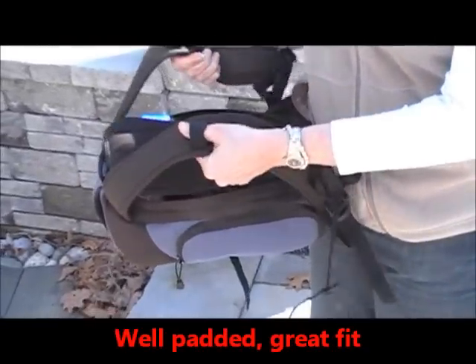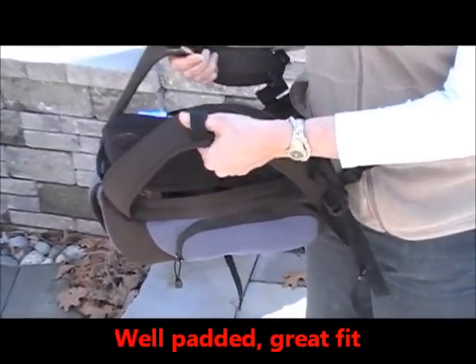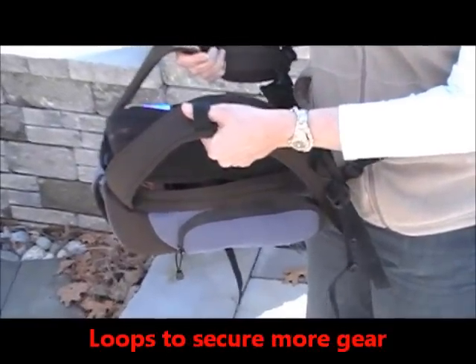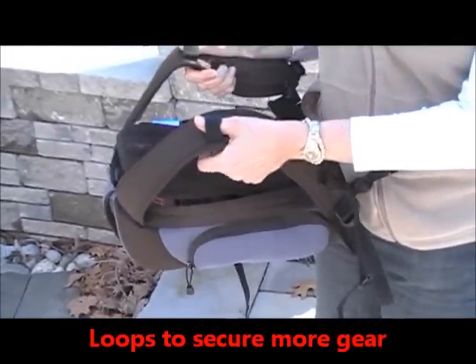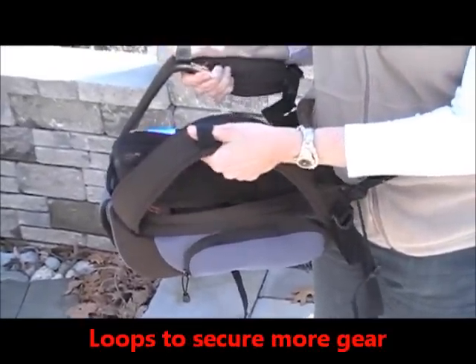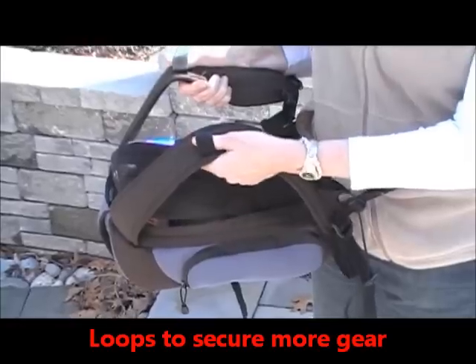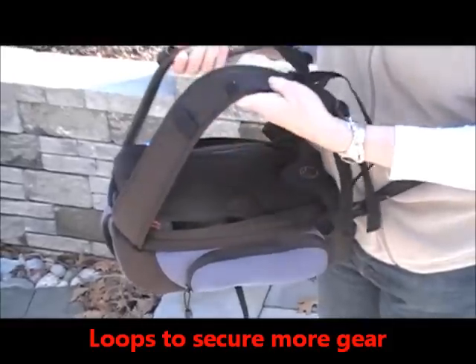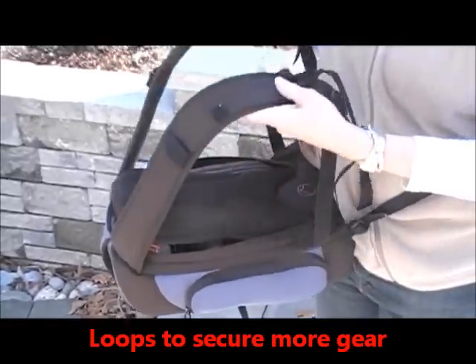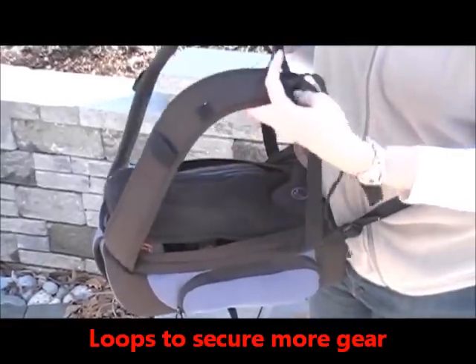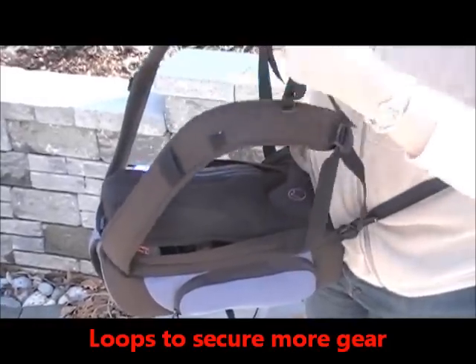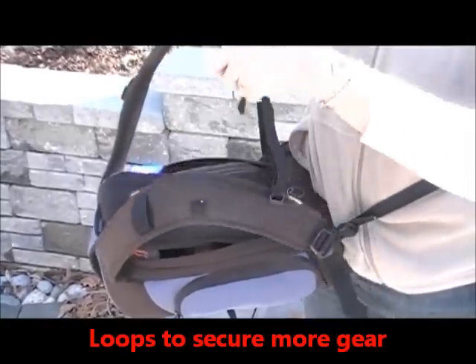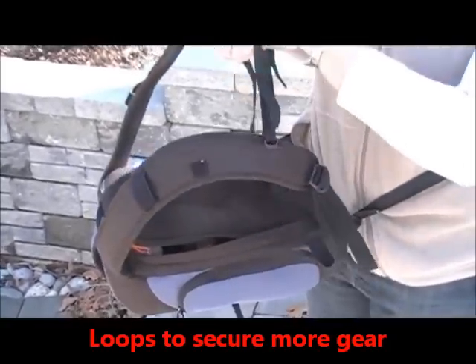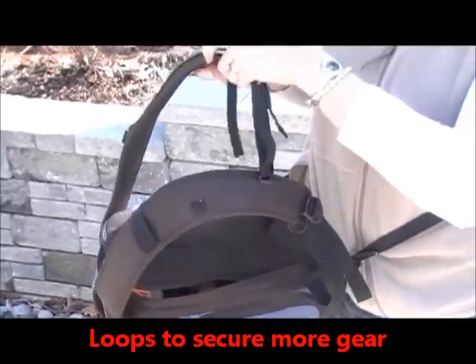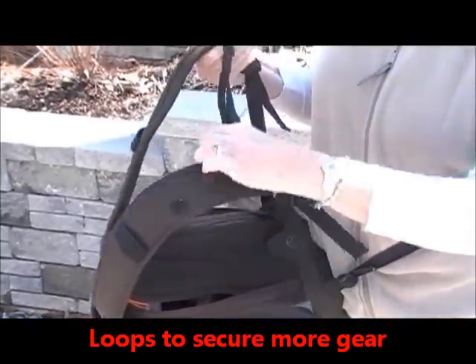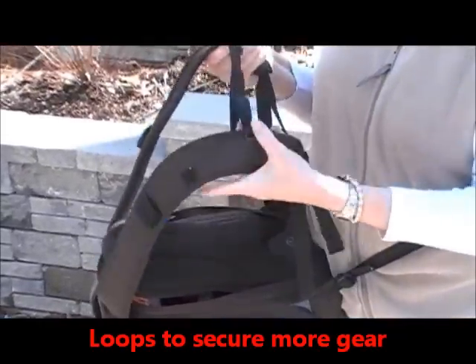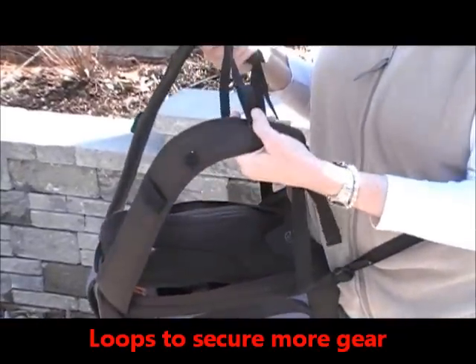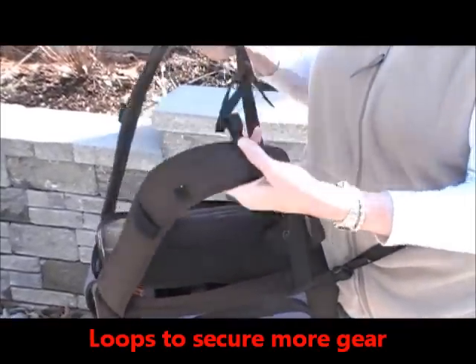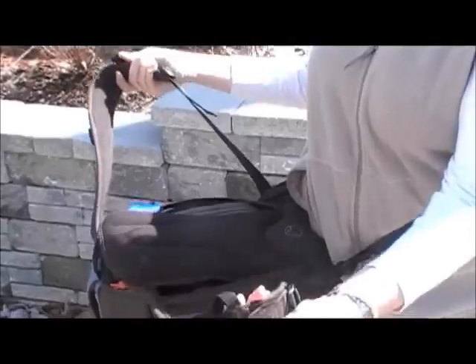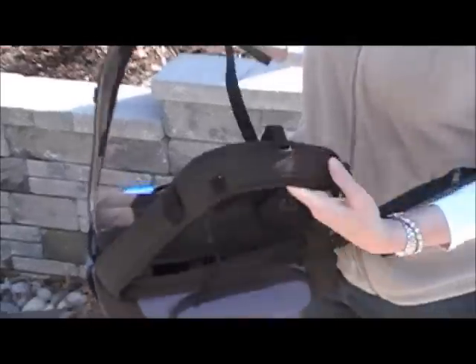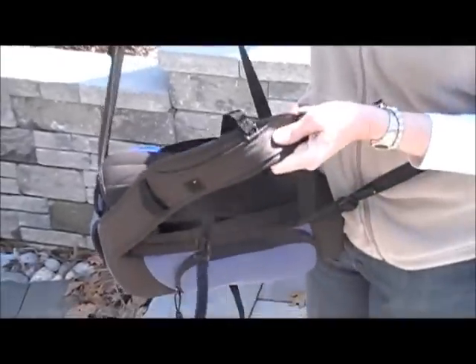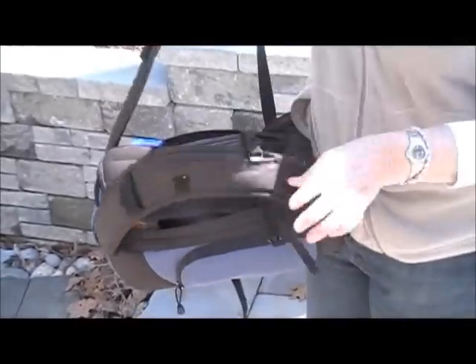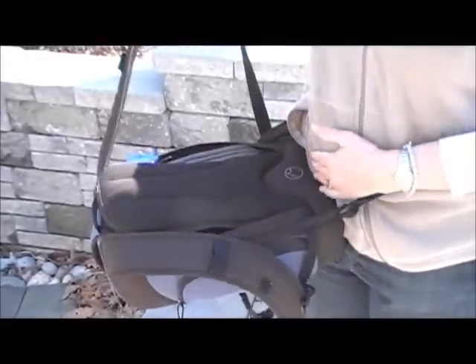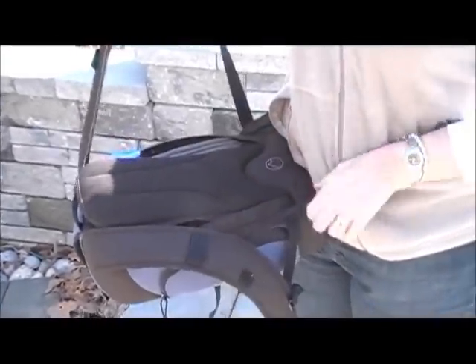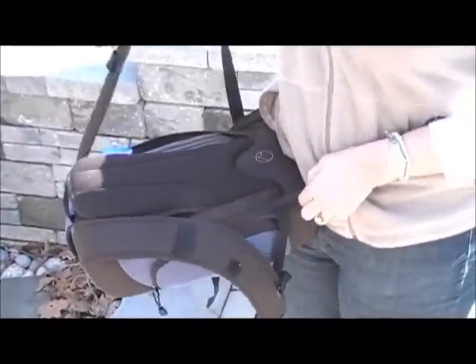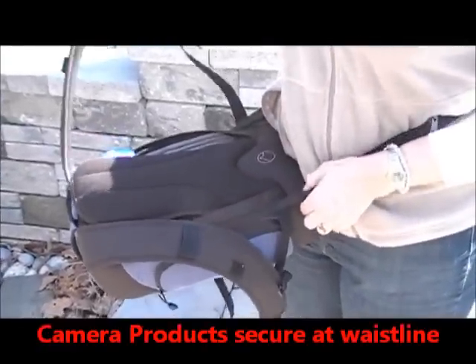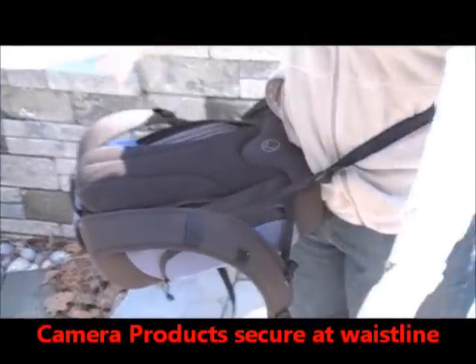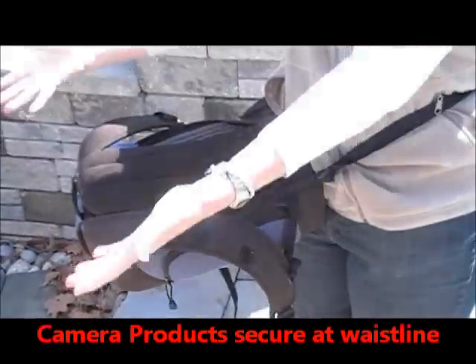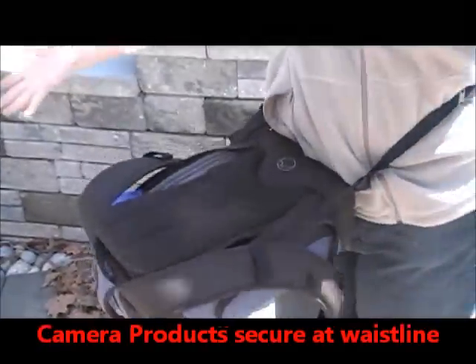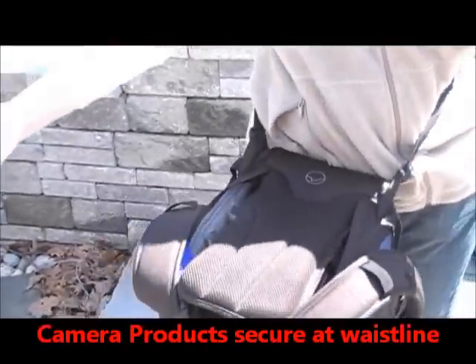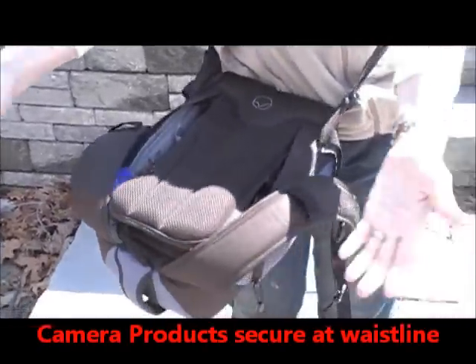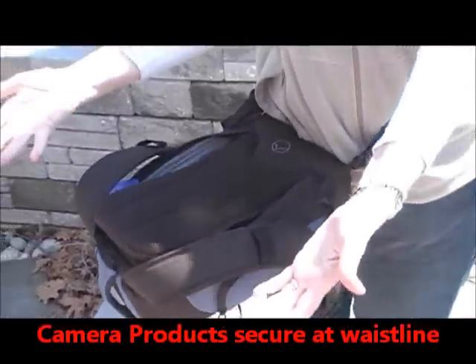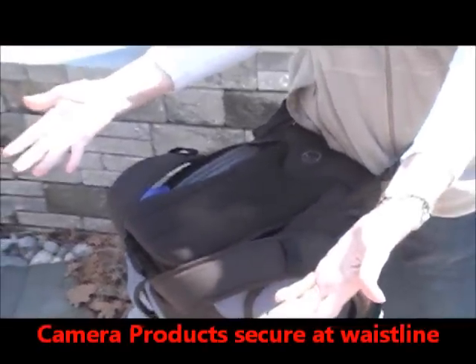You'll see it has these loops so I can attach additional gear. I can secure it at the chest so it doesn't fall off. I can adjust these straps and it comfortably can stay right here at my waistline.